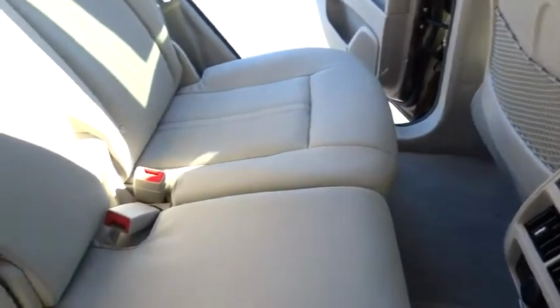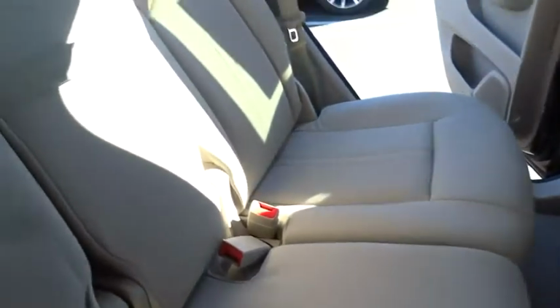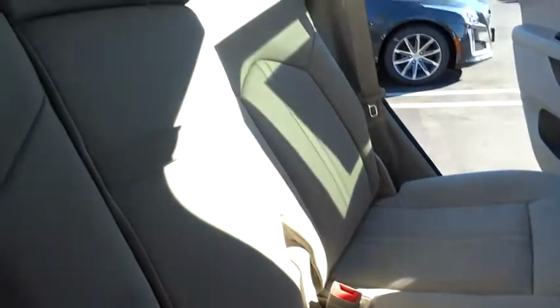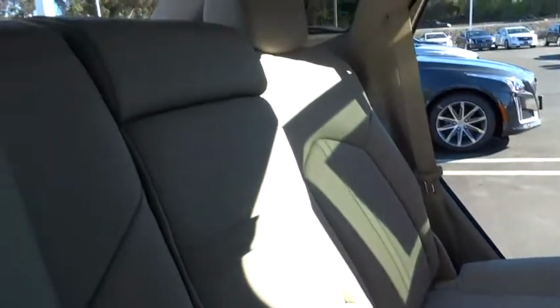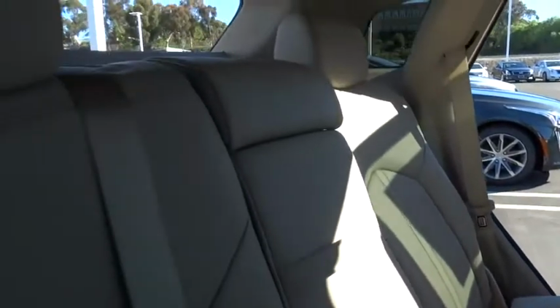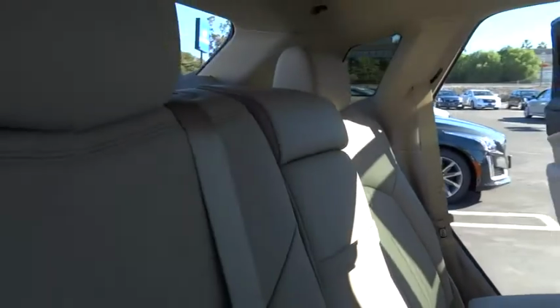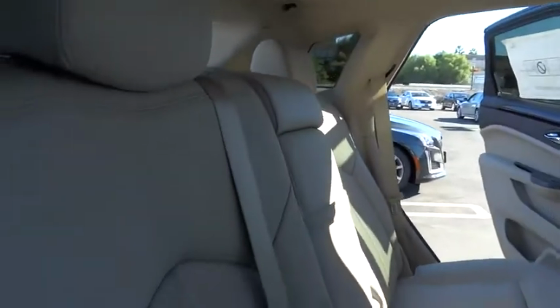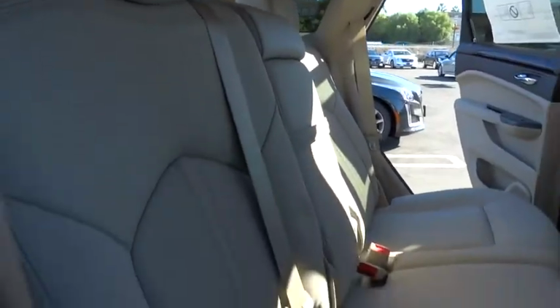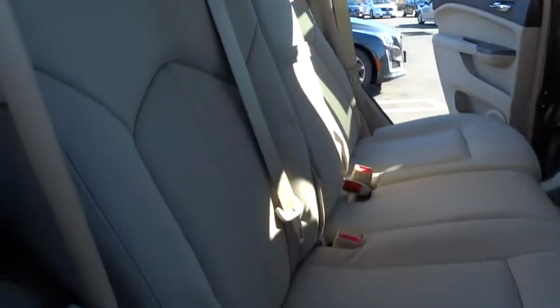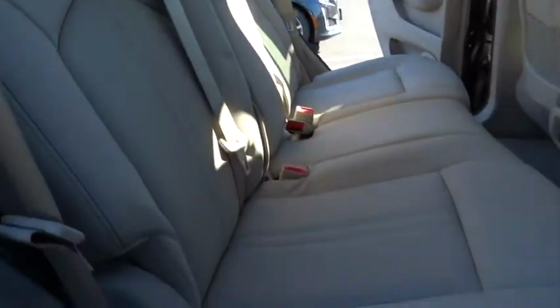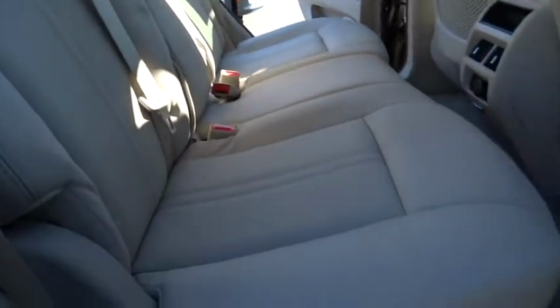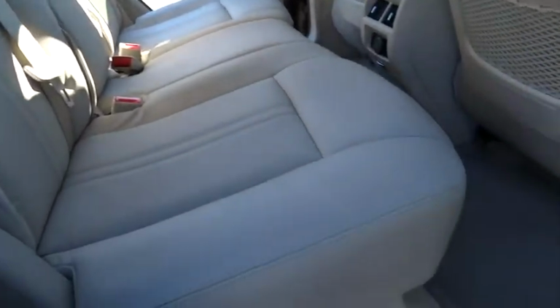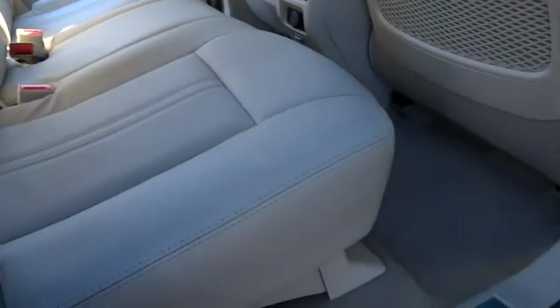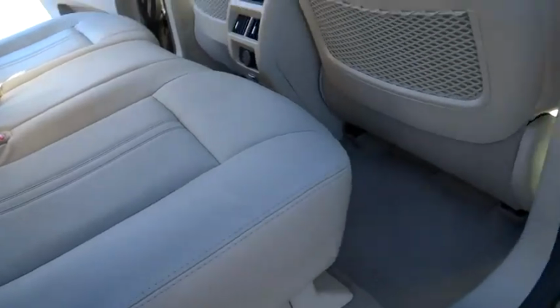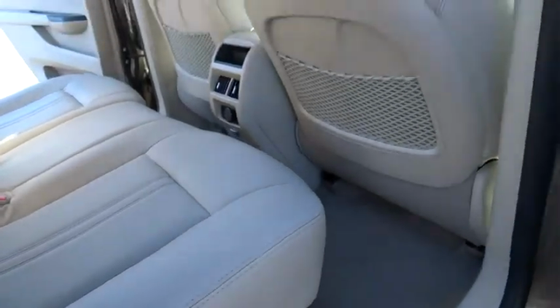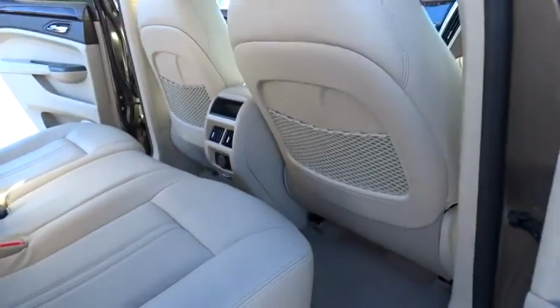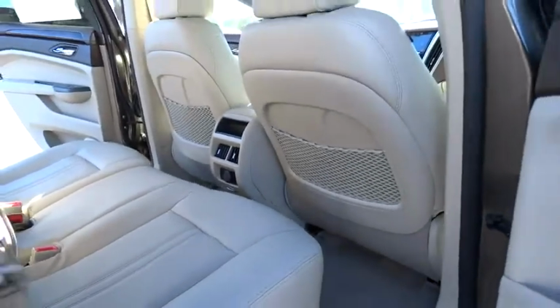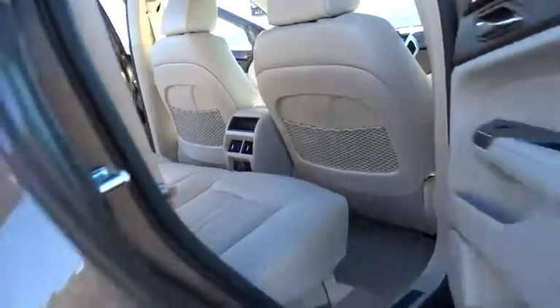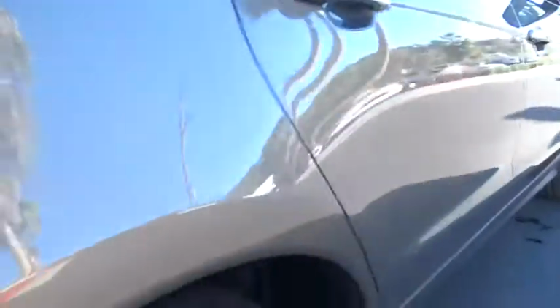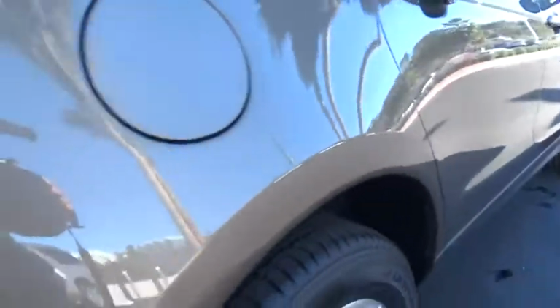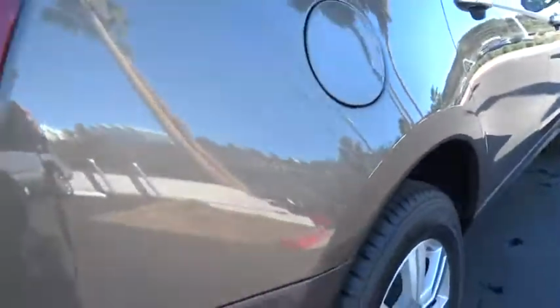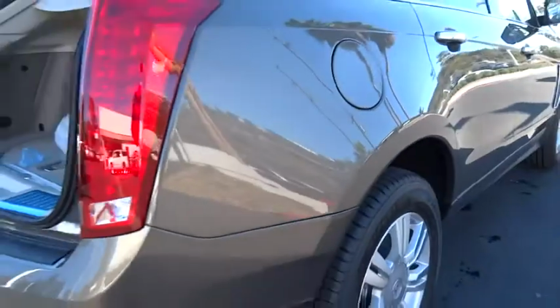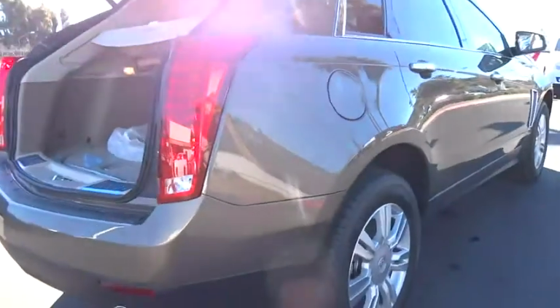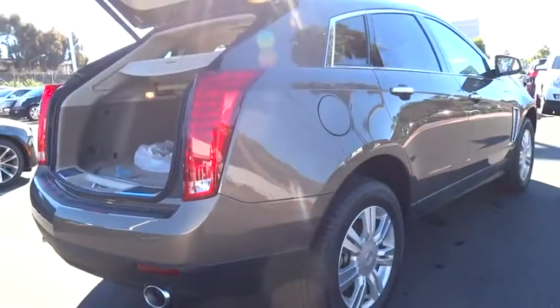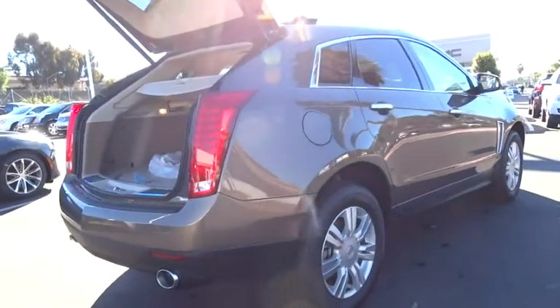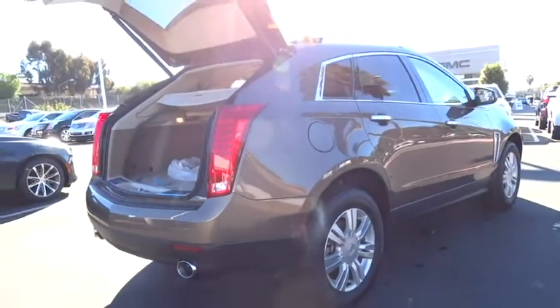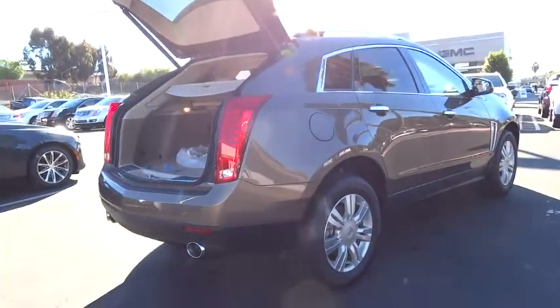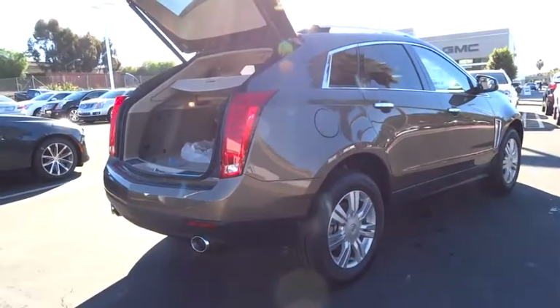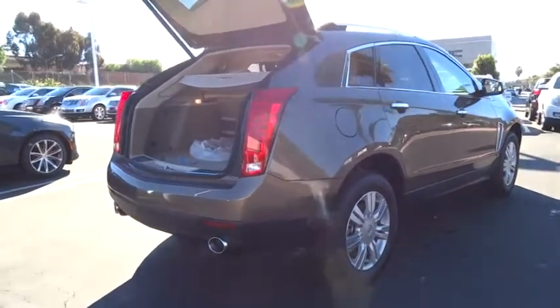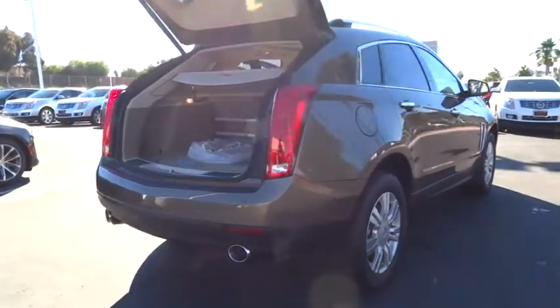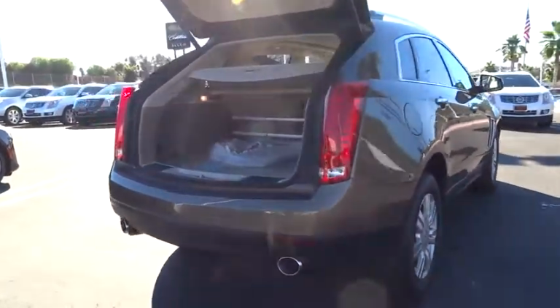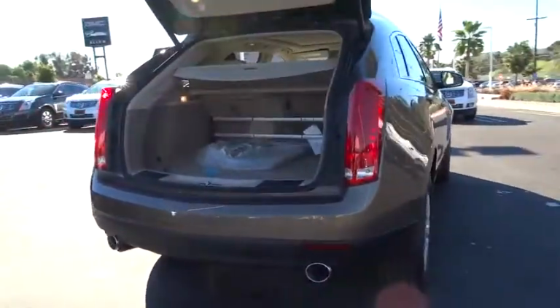Bluetooth, power steering, driver airbag, adjustable steering wheel, keyless start, four-wheel disc brakes, aluminum wheels, cruise control, floor mats, auto-dimming rear view mirror. PPO. Your new ride is just a phone call away.